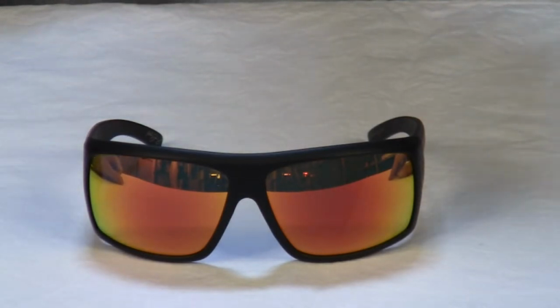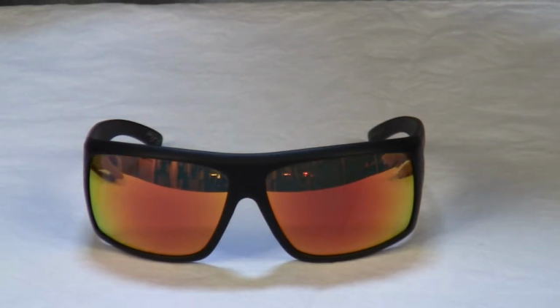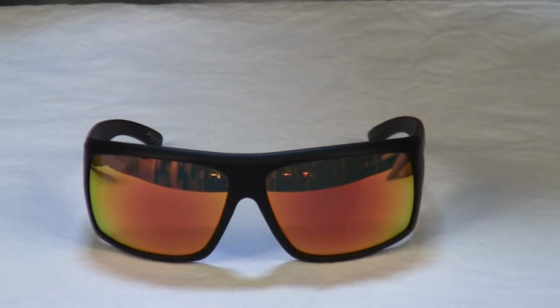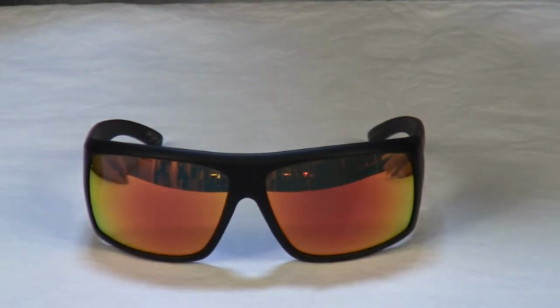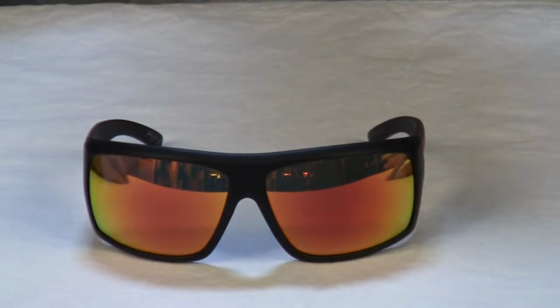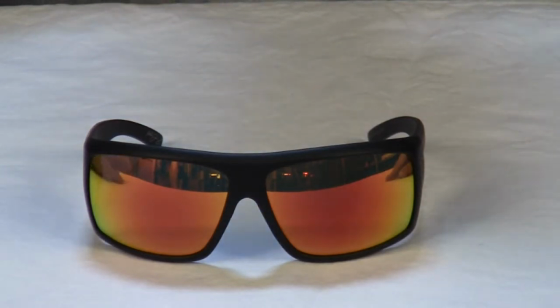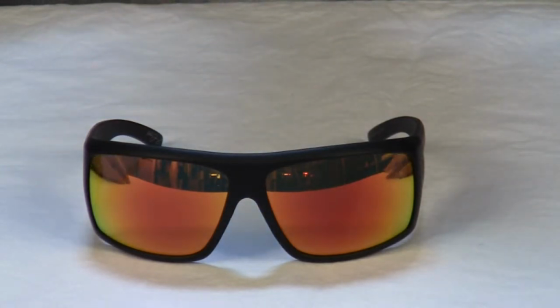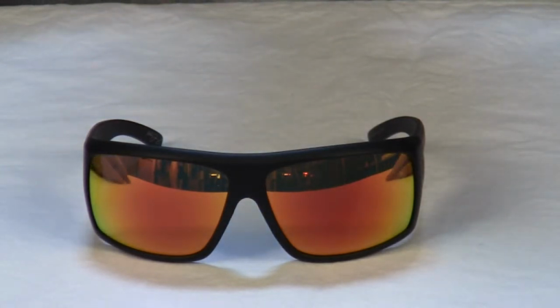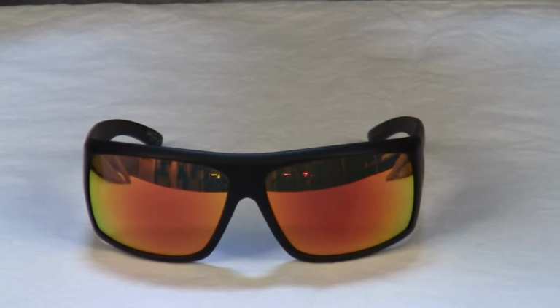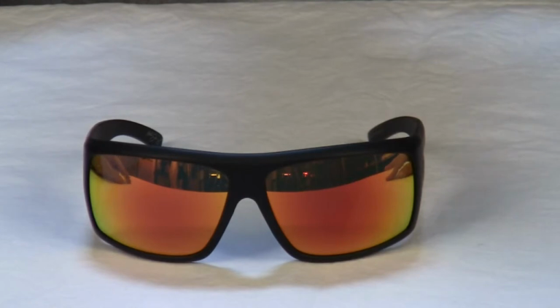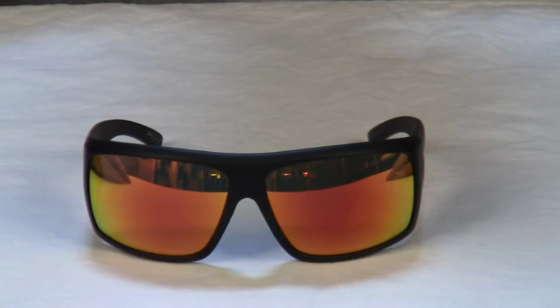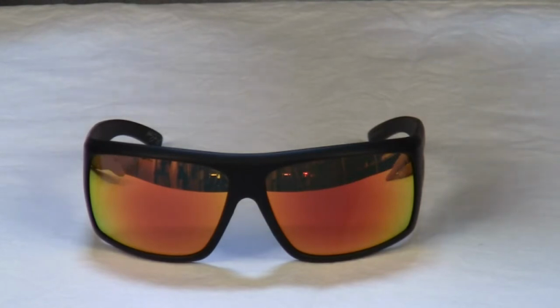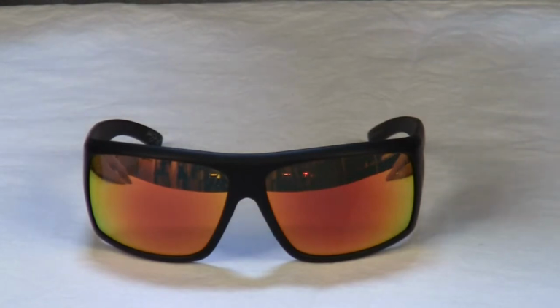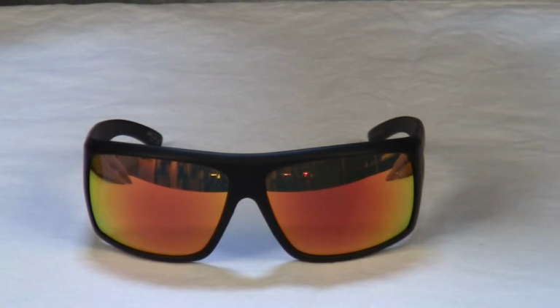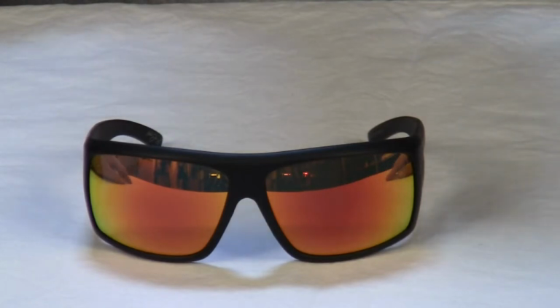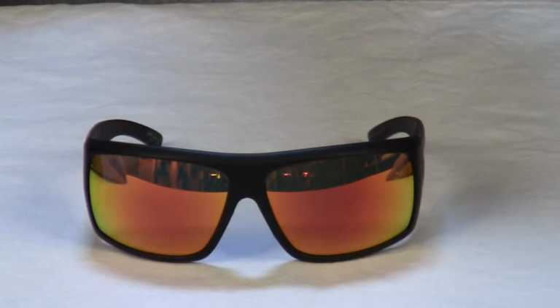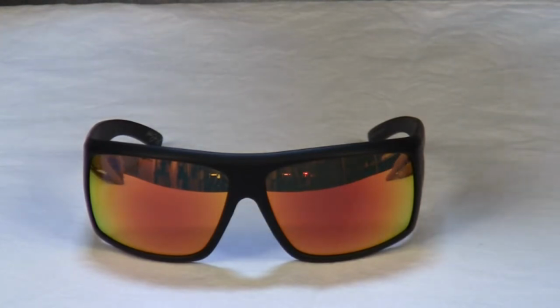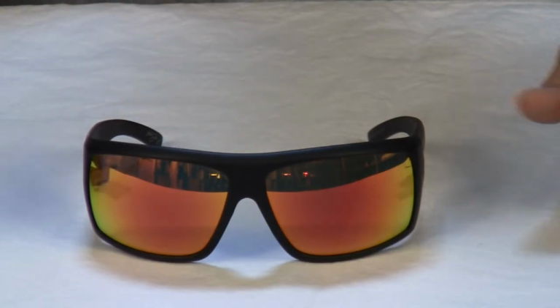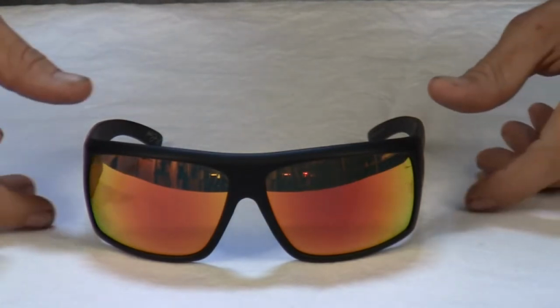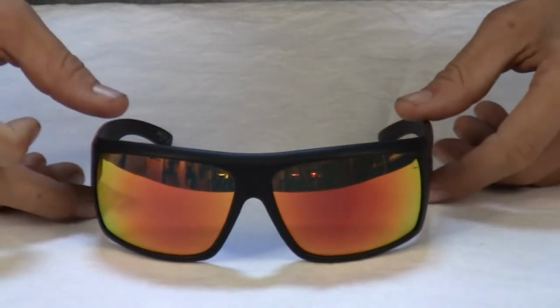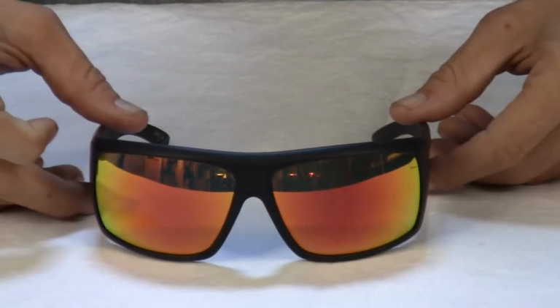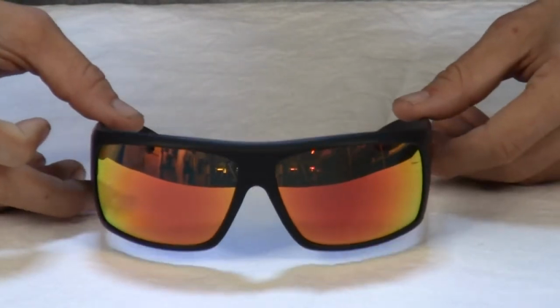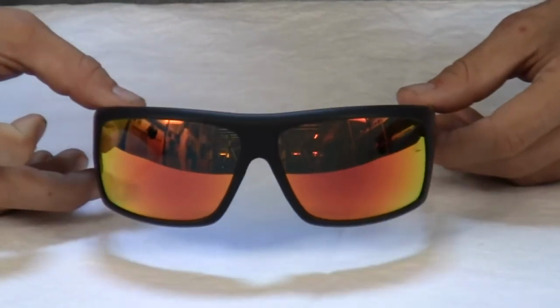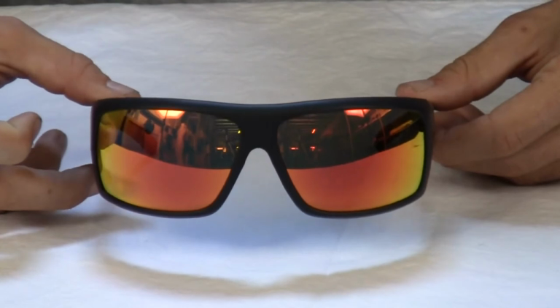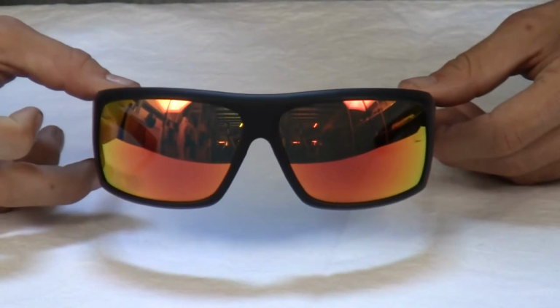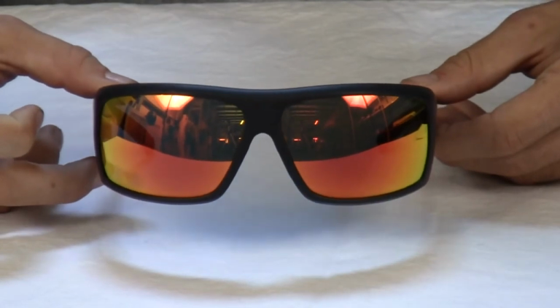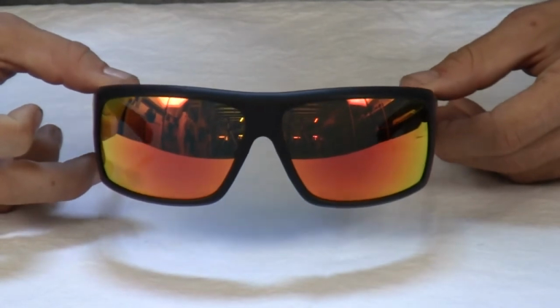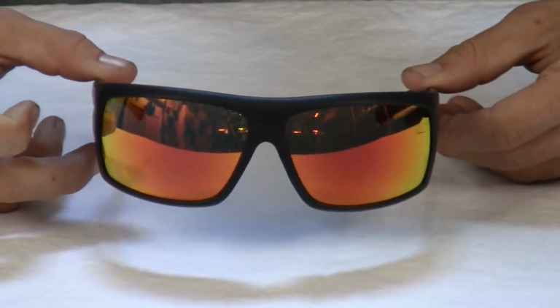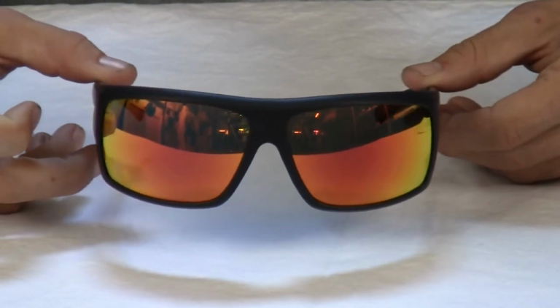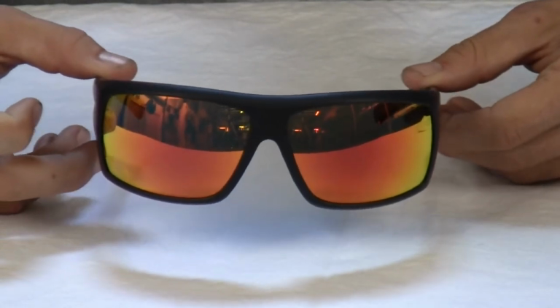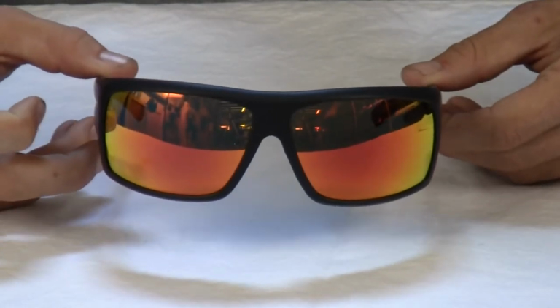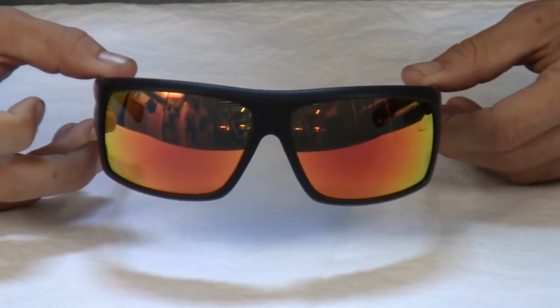As for the lenses, Dragon's low molecular weight carbon-based lenses are not only optically true, but they block just about anything that you can throw at them, including 100% of all harmful UV and blue light.